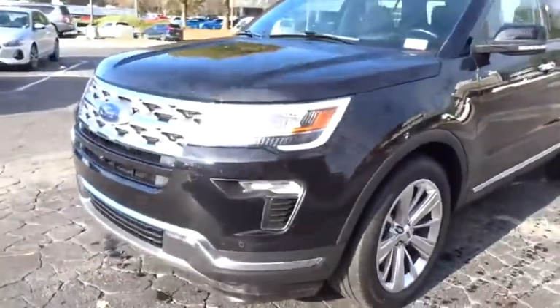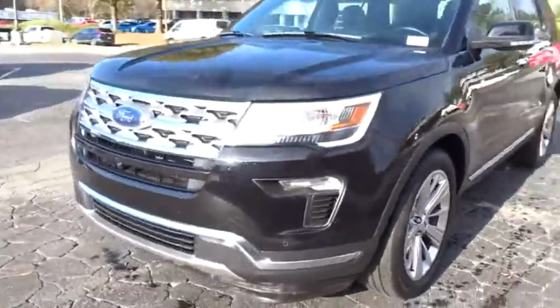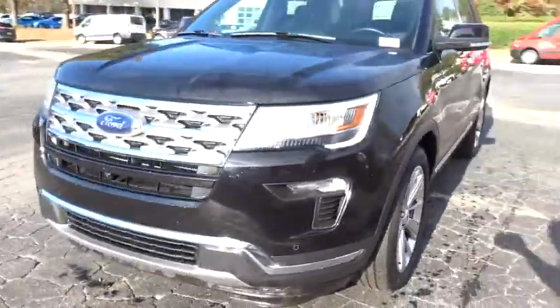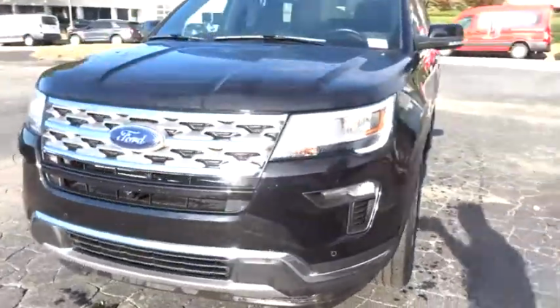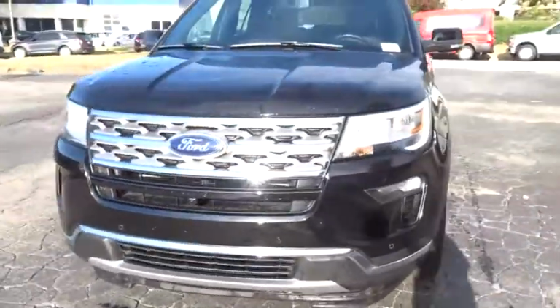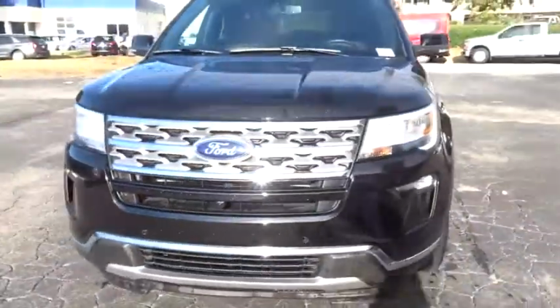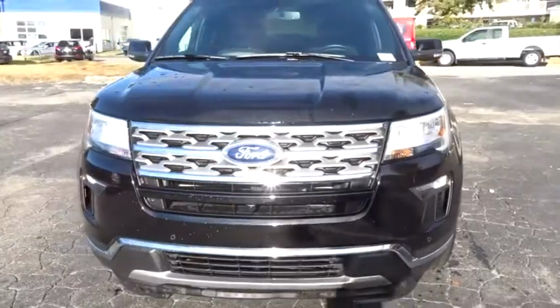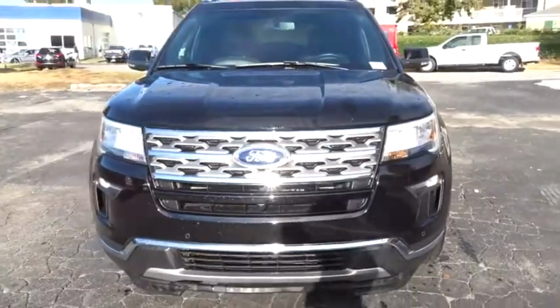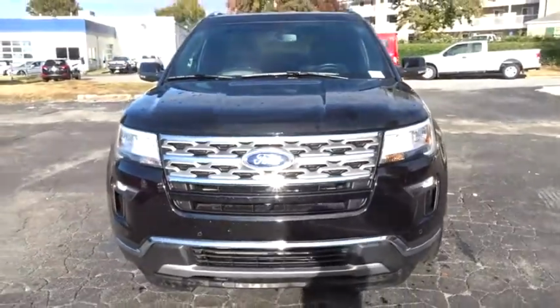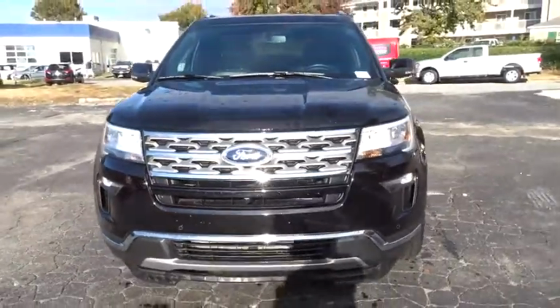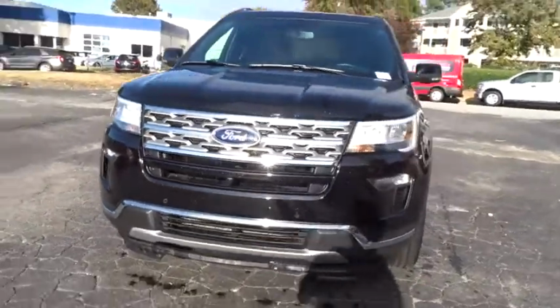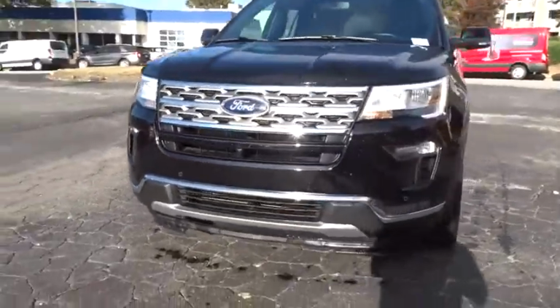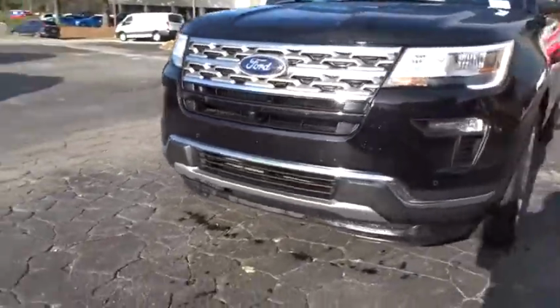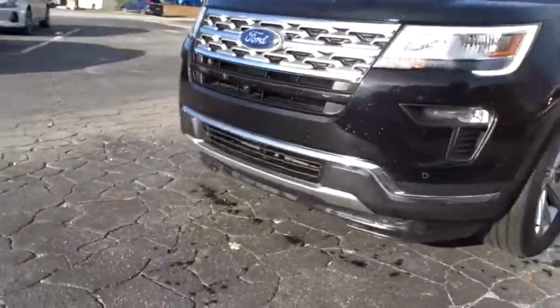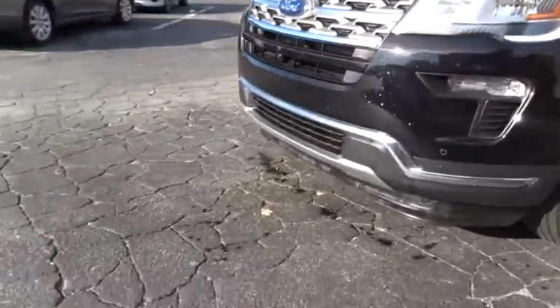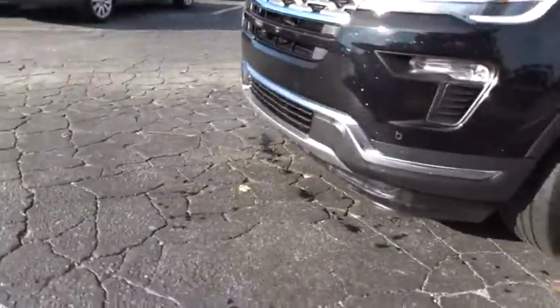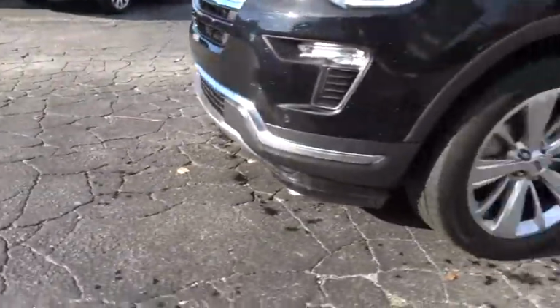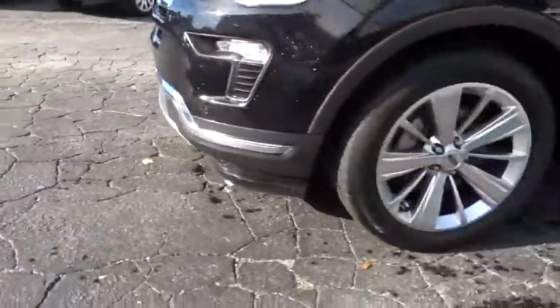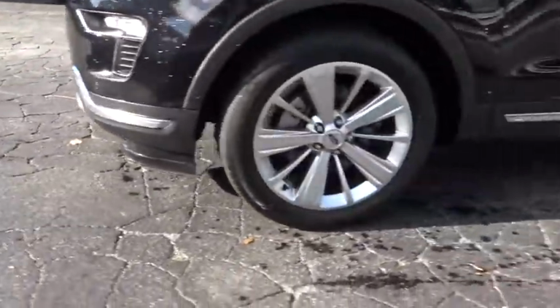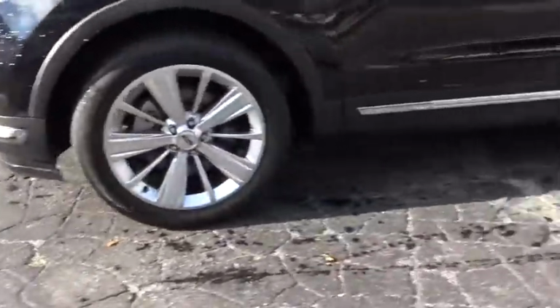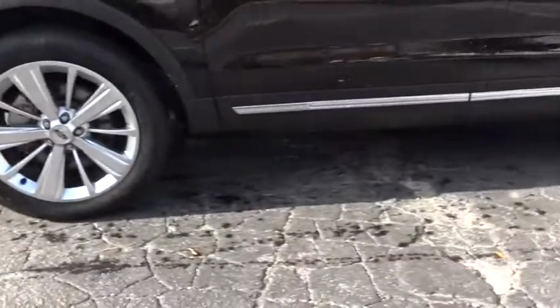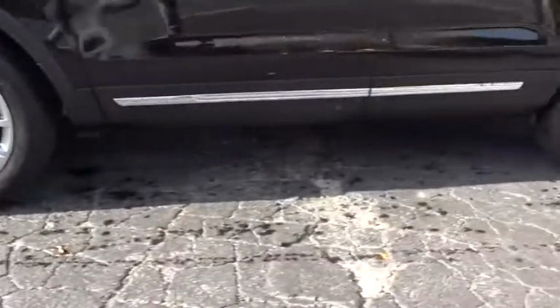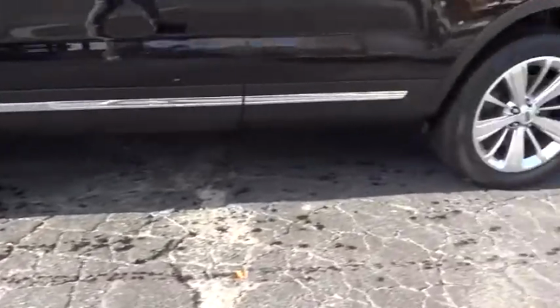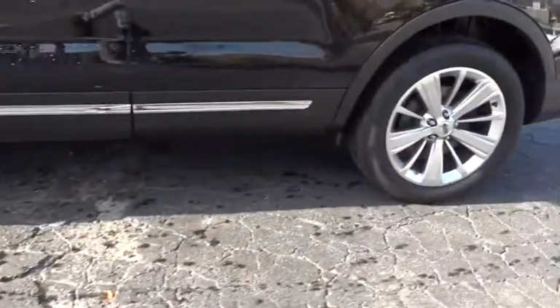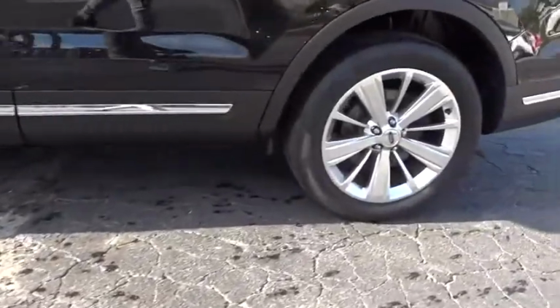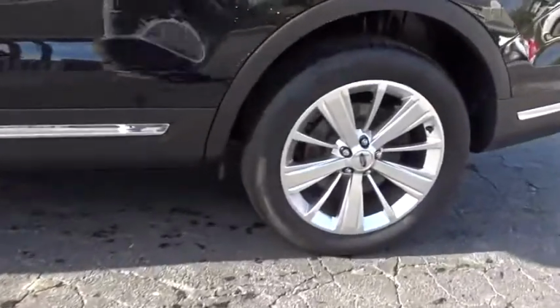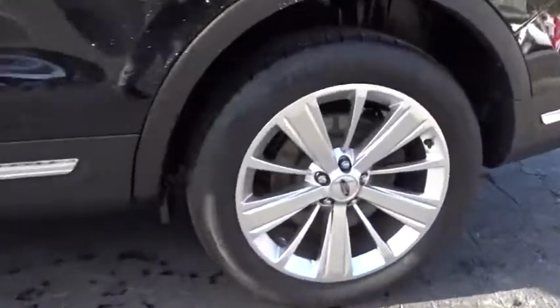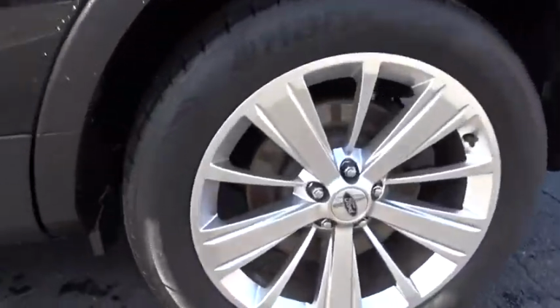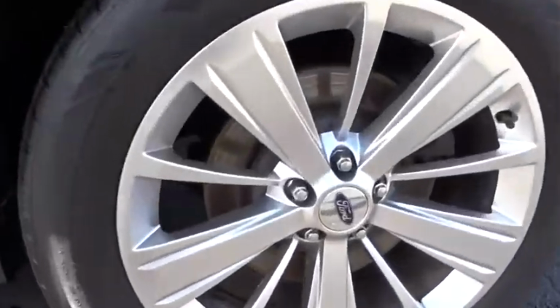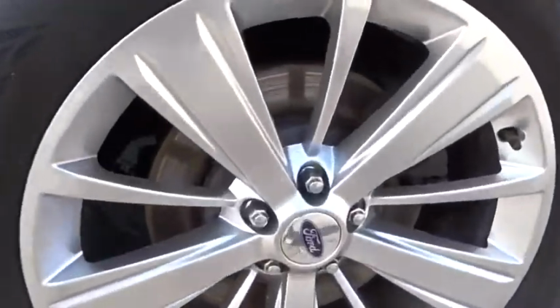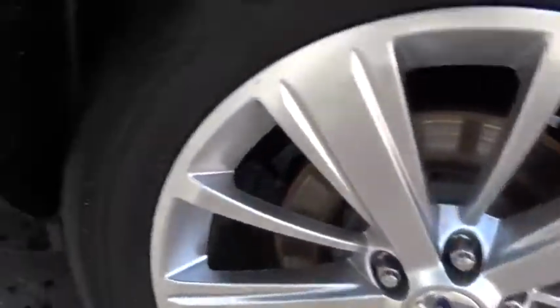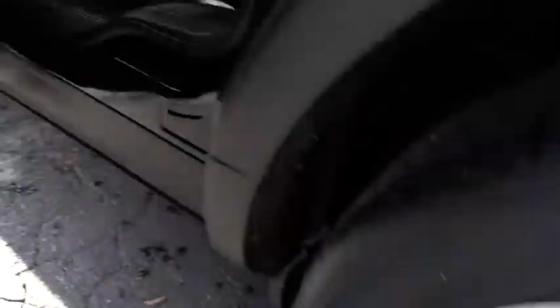Here are some of this vehicle's great options: backup camera, power passenger seat, remote engine start, anti-lock braking system, power liftgate, keyless entry, traction control, navigation system.